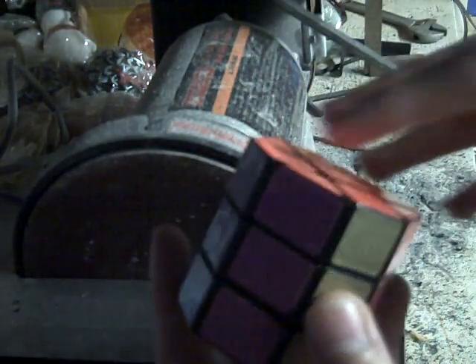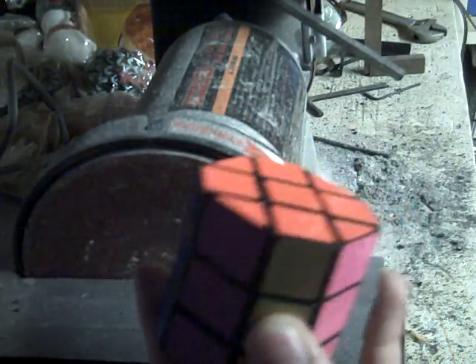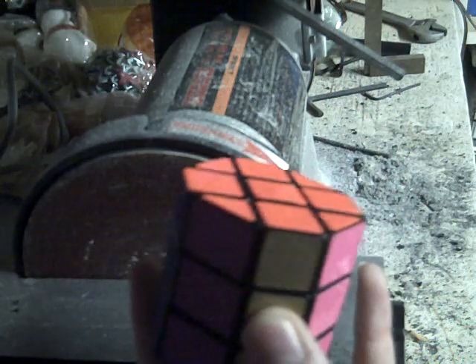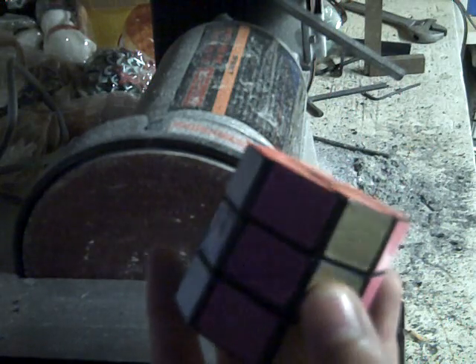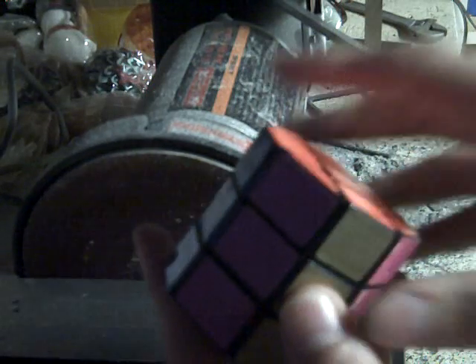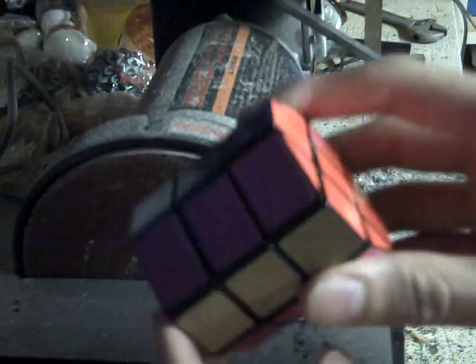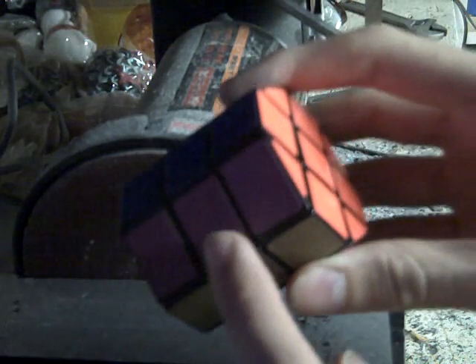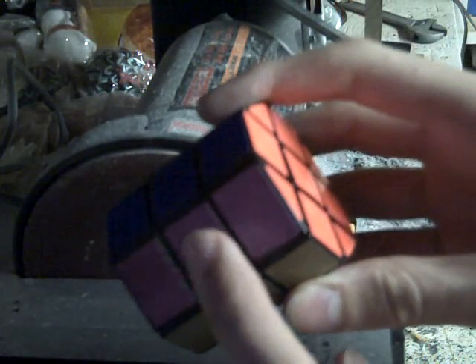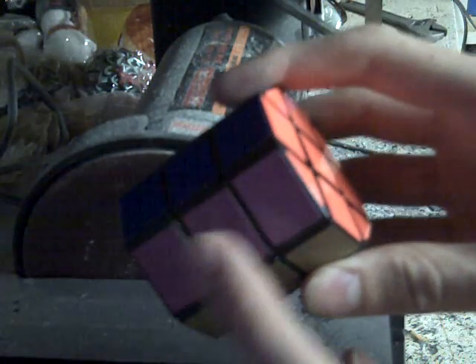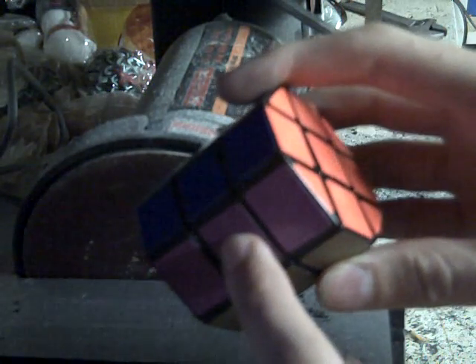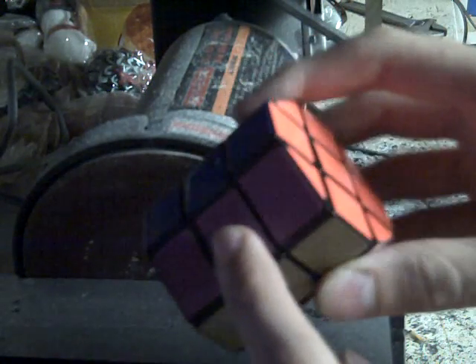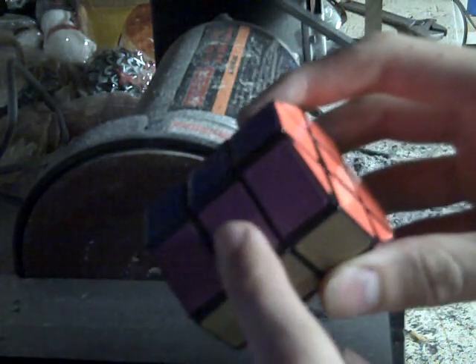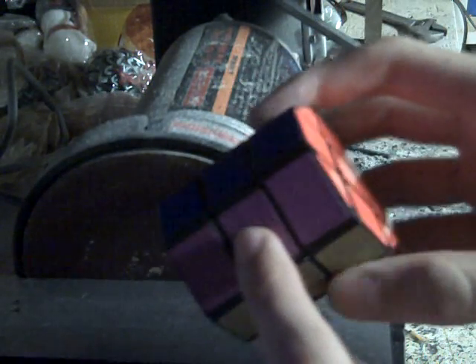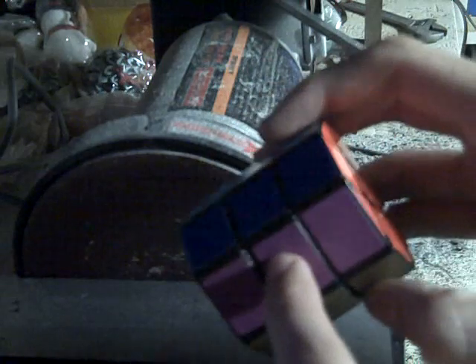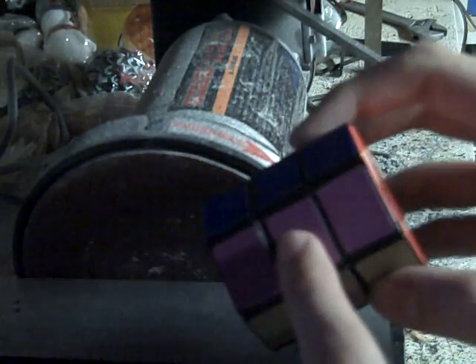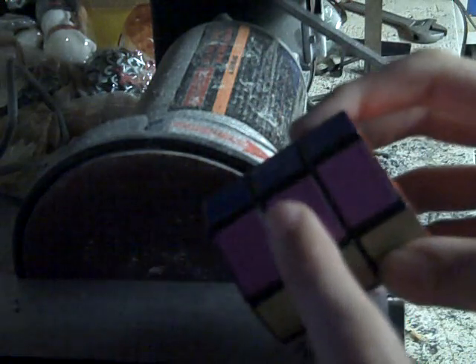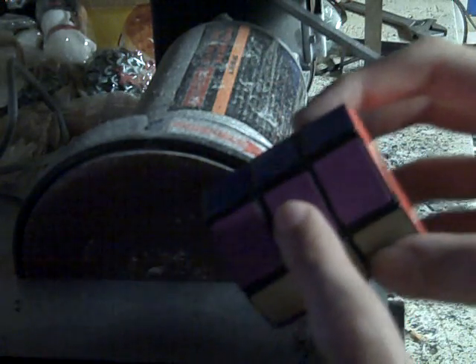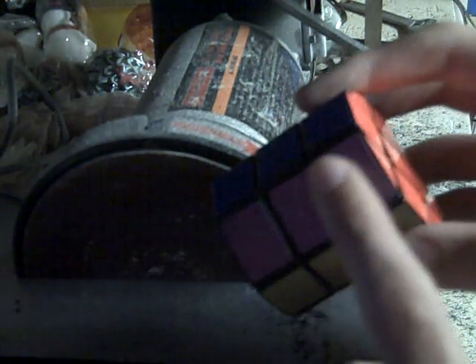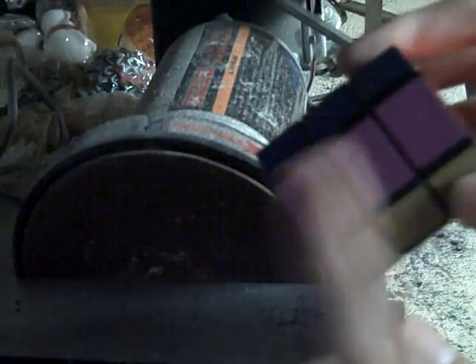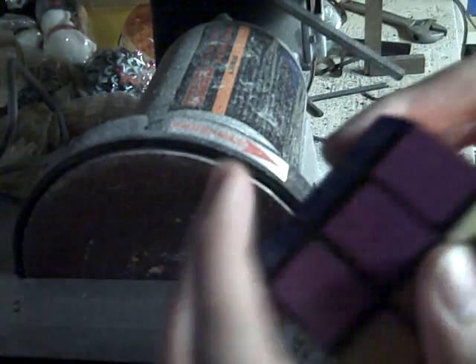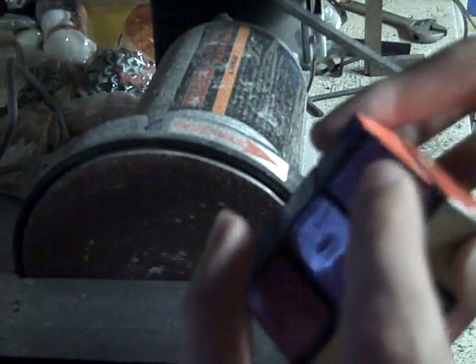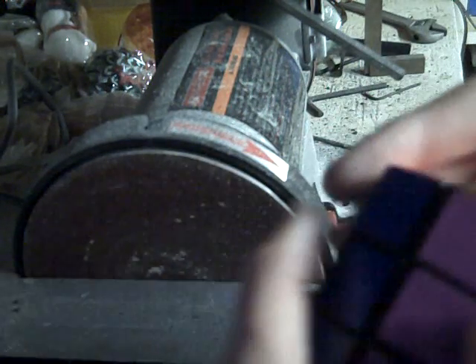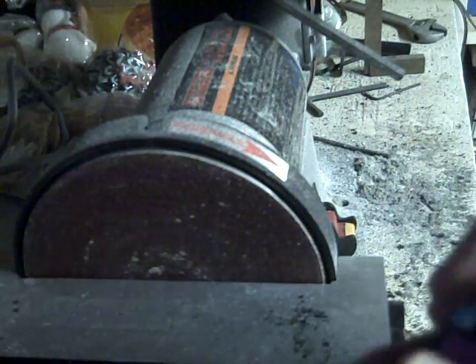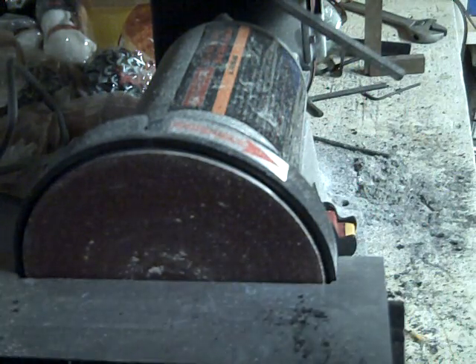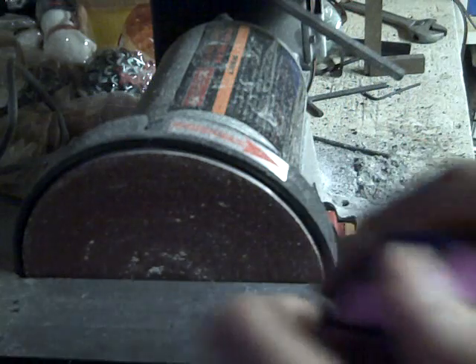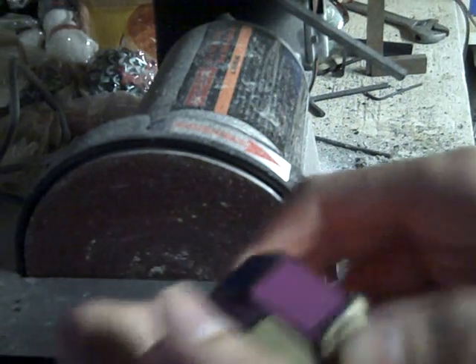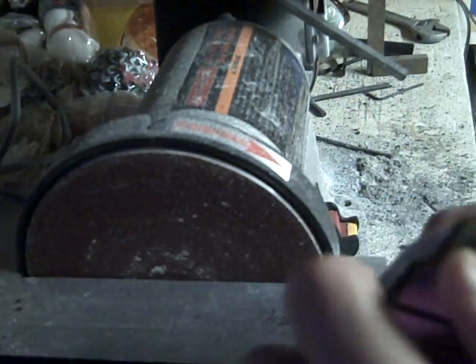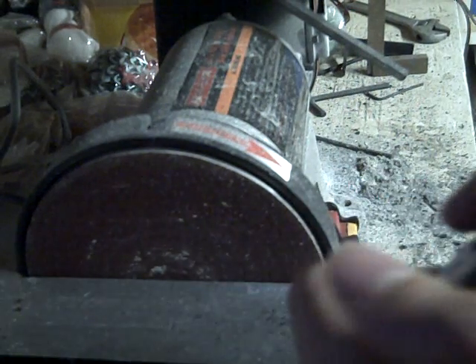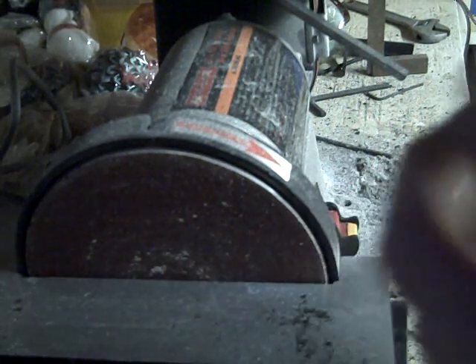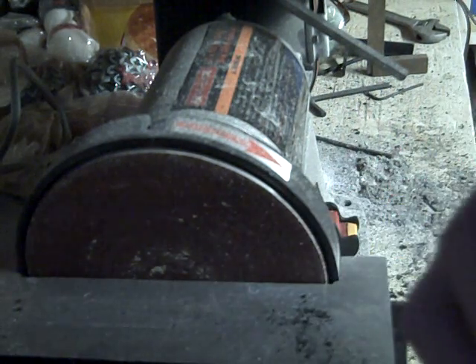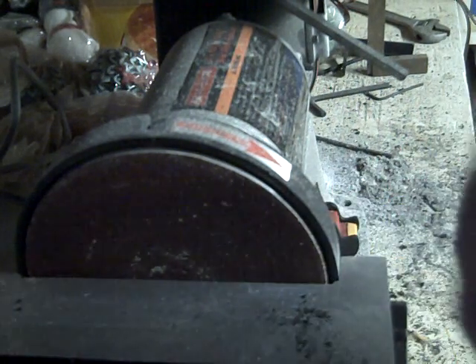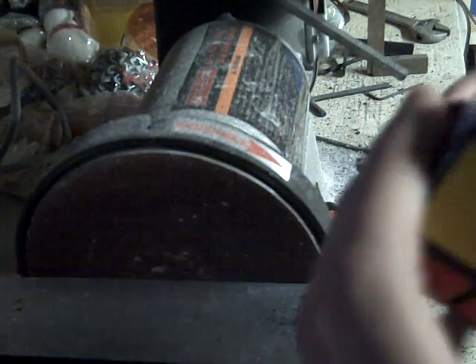There are two types of pieces you need to make. You need to make four edges like this, and four corners like this. I'll take this apart for you and show you what I mean.